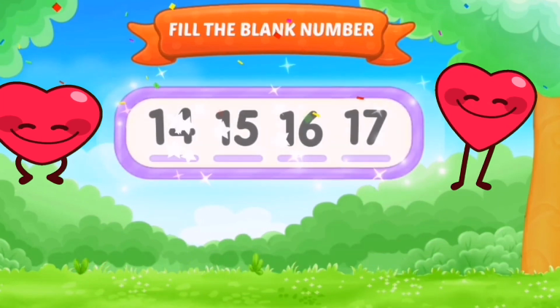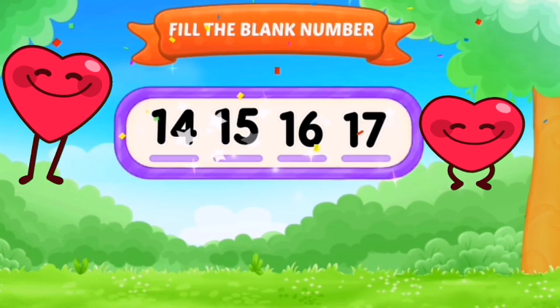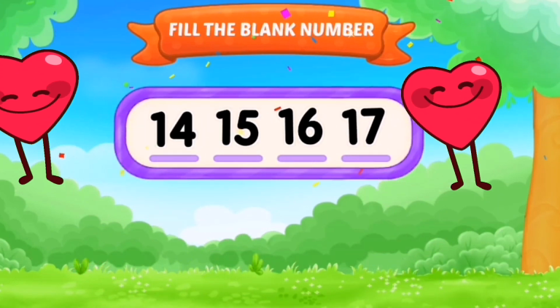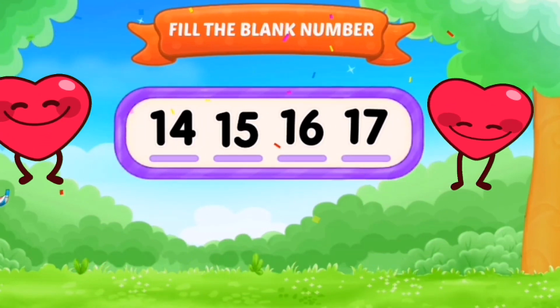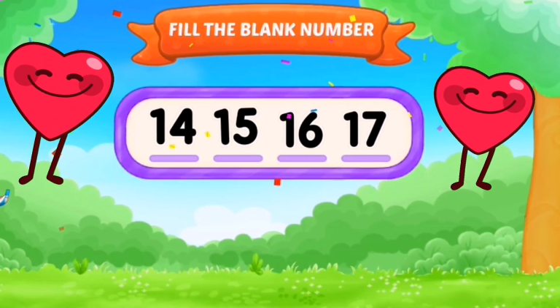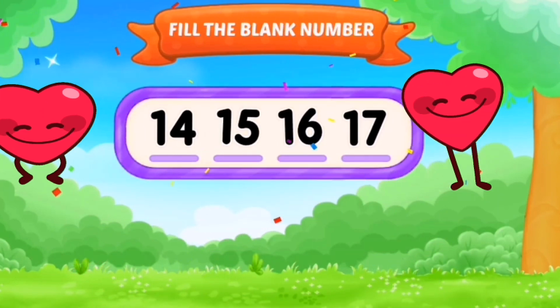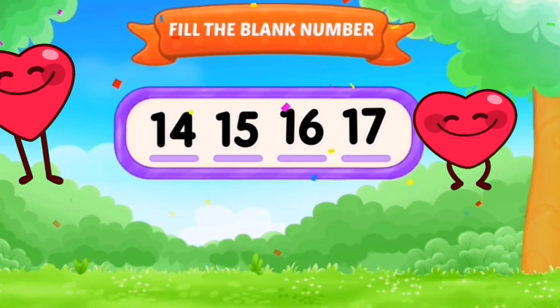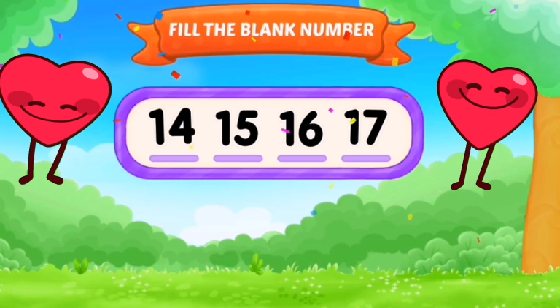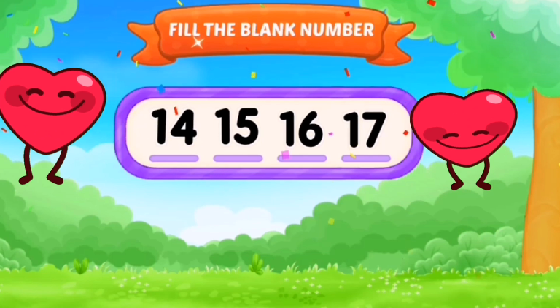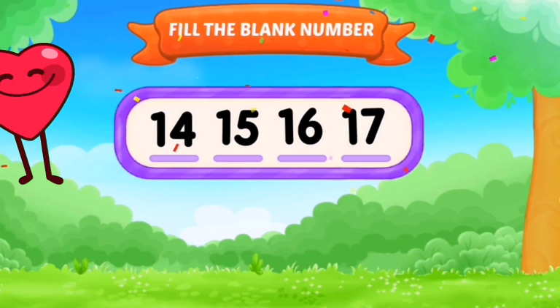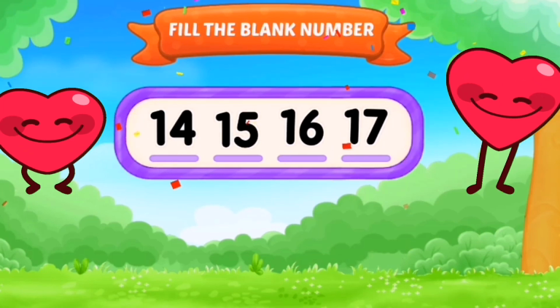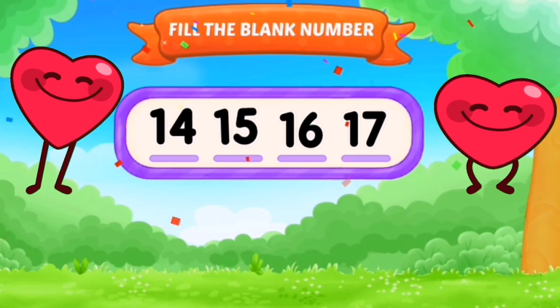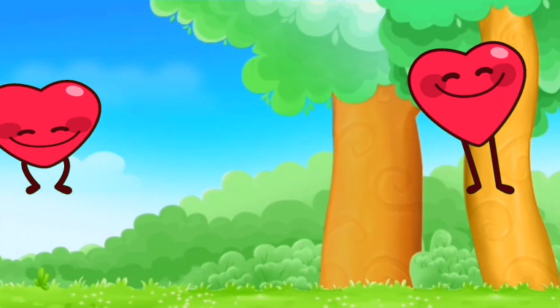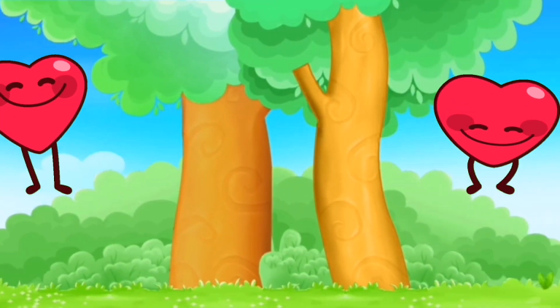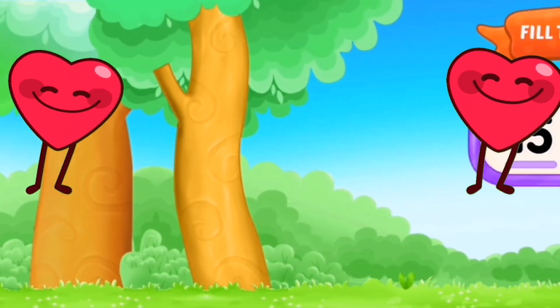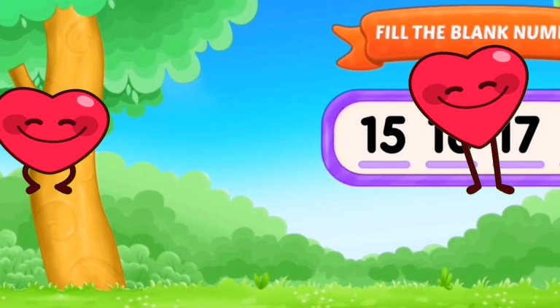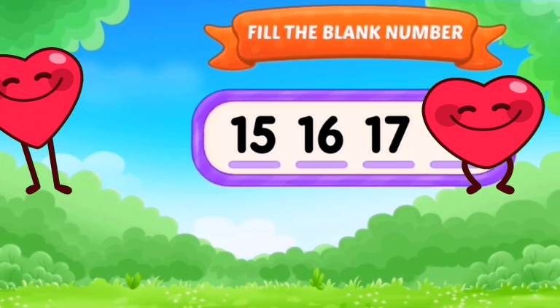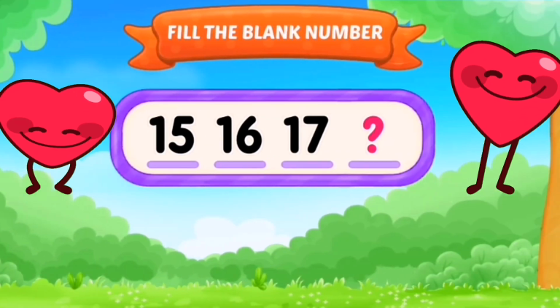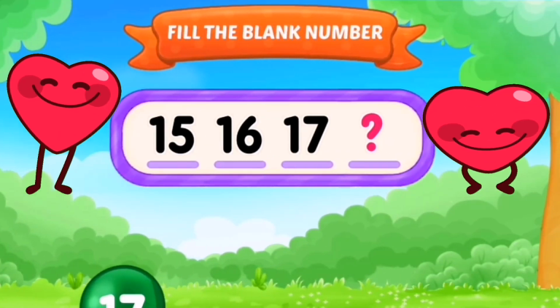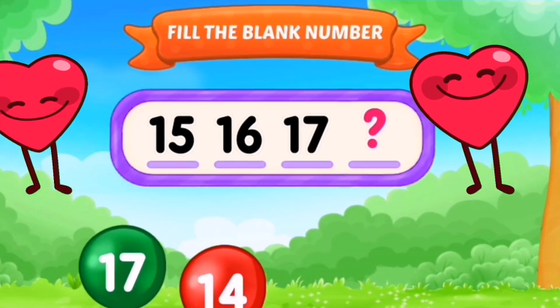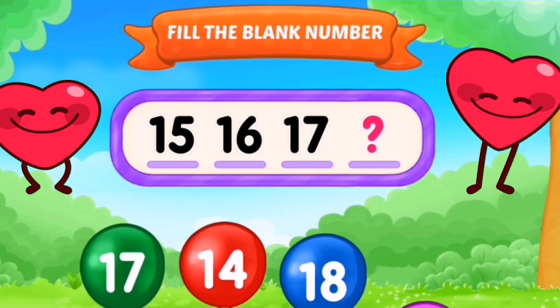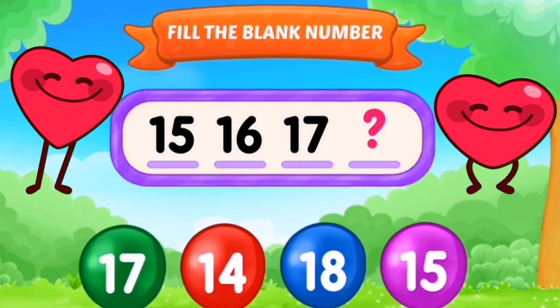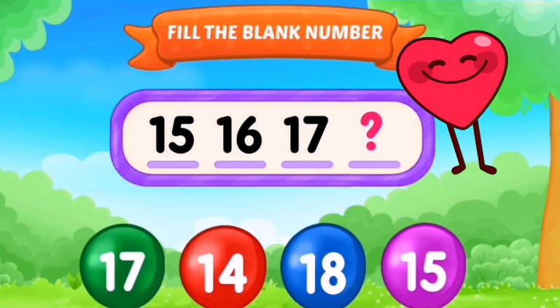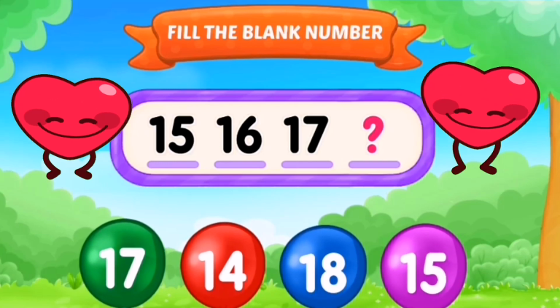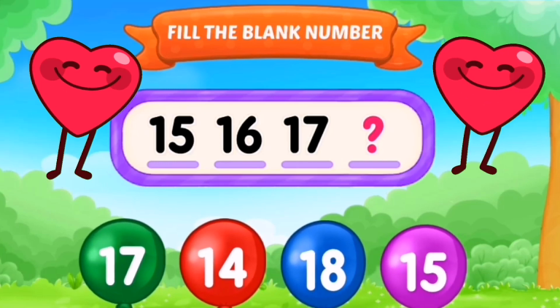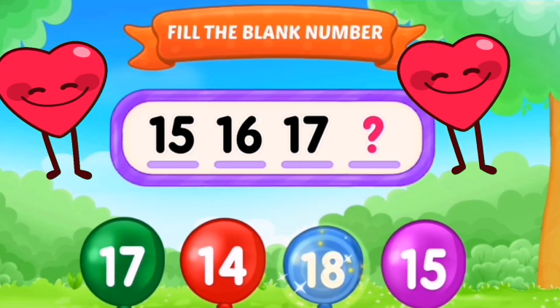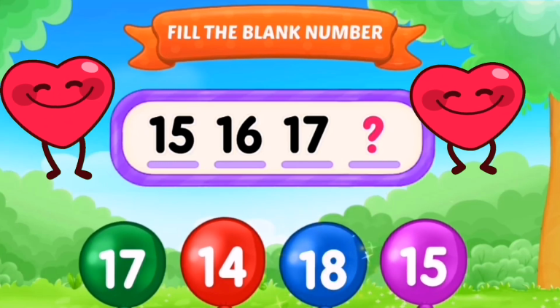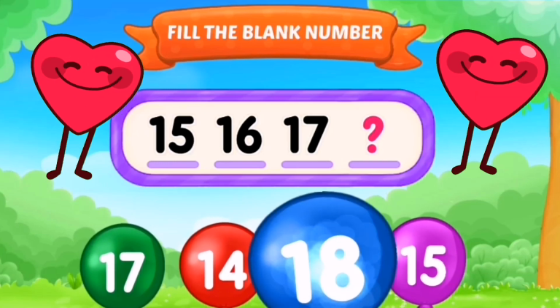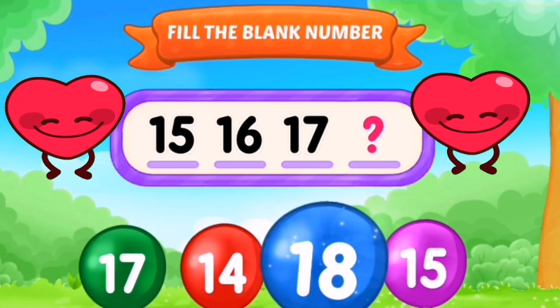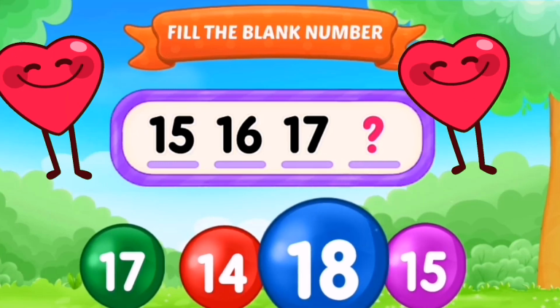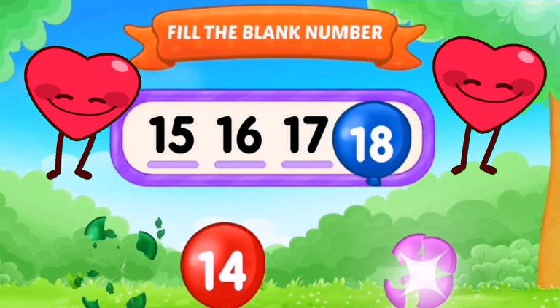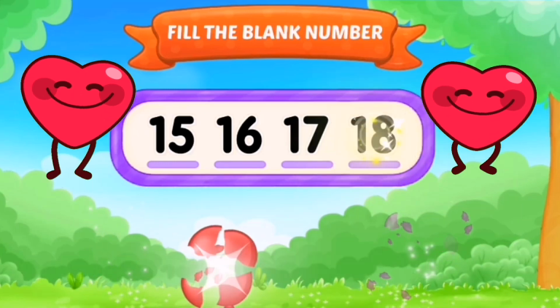The missing number was 16. Next sequence: 15, 16, 17, 18.